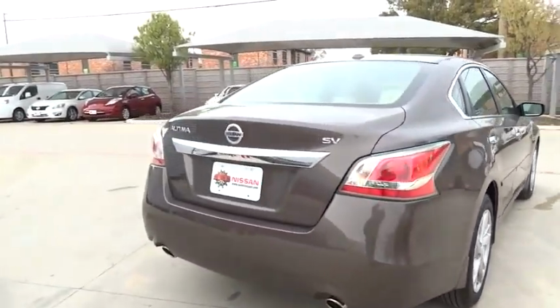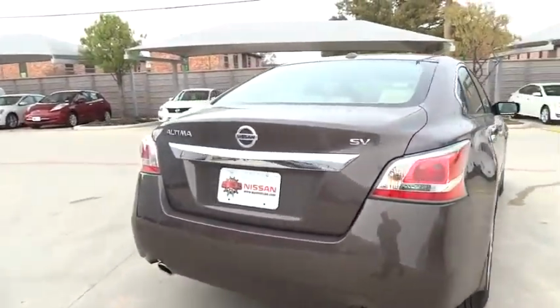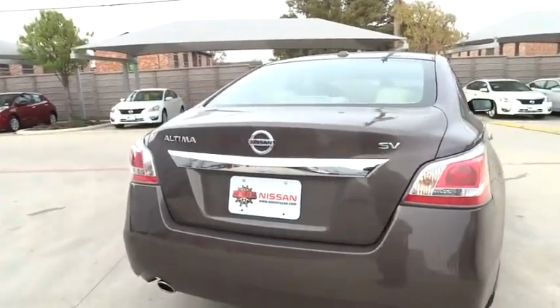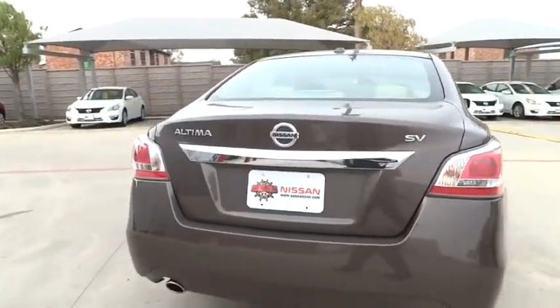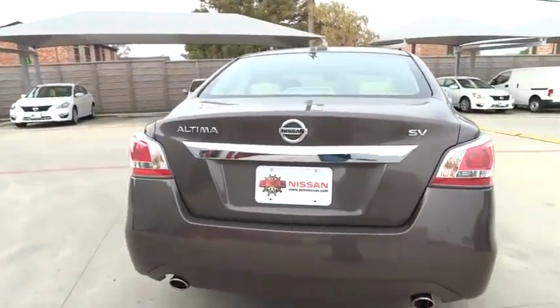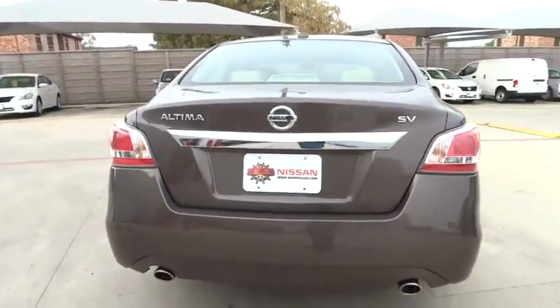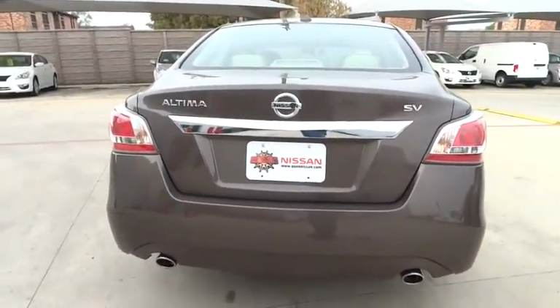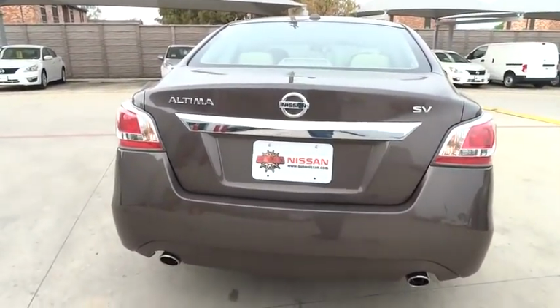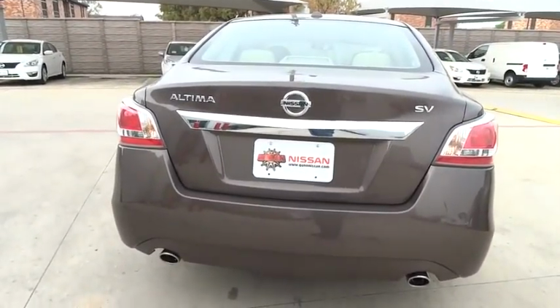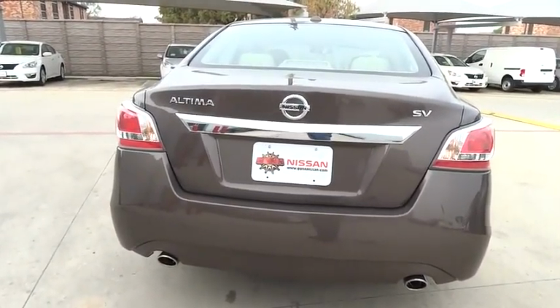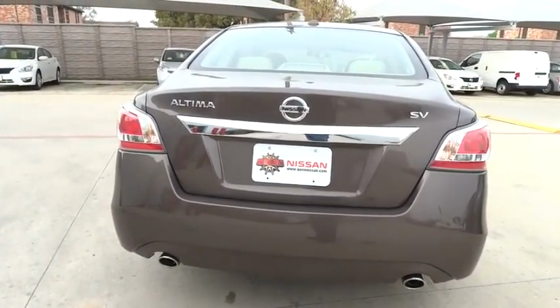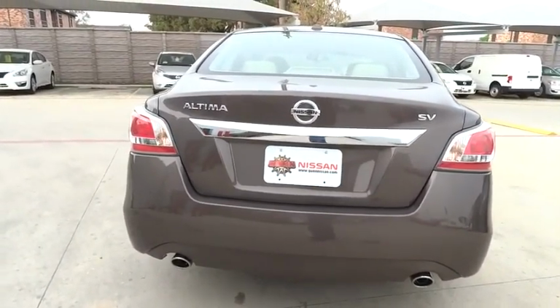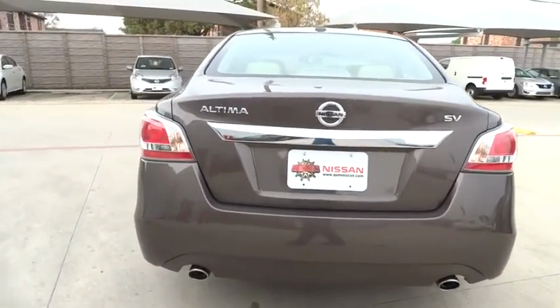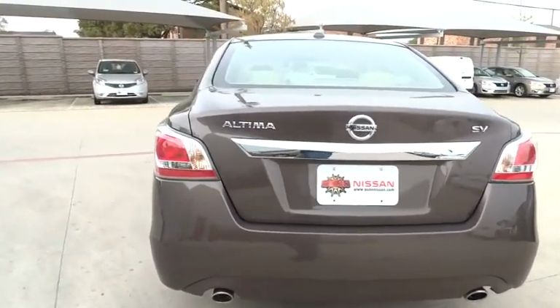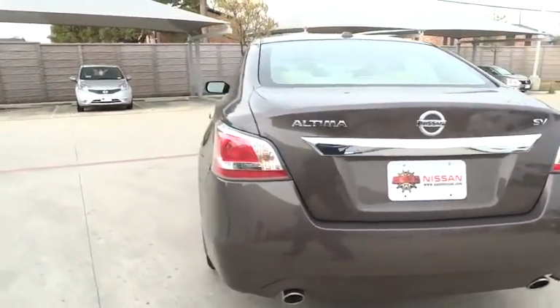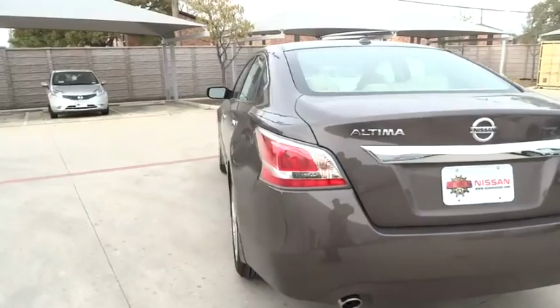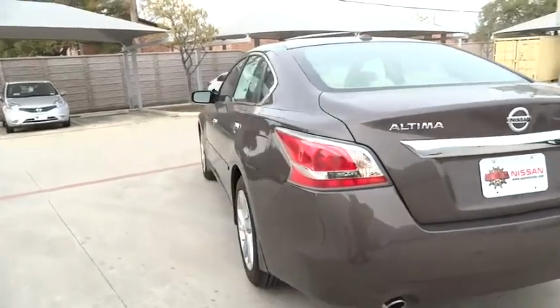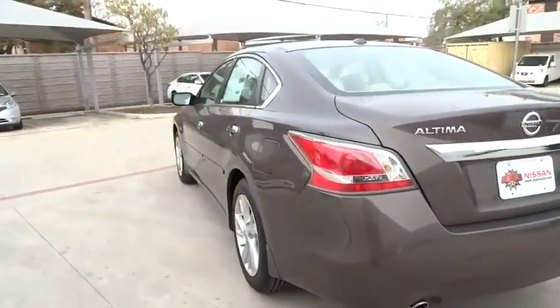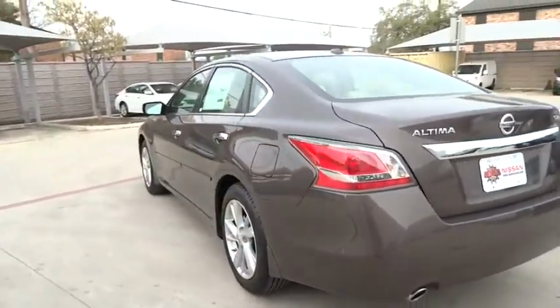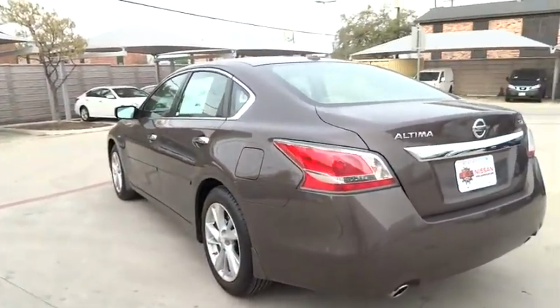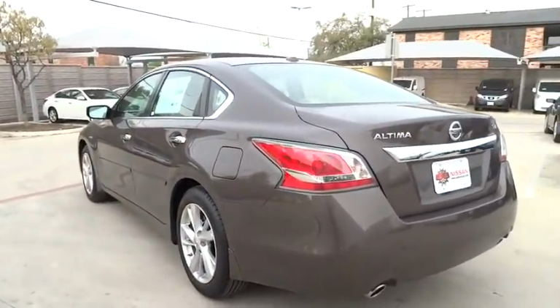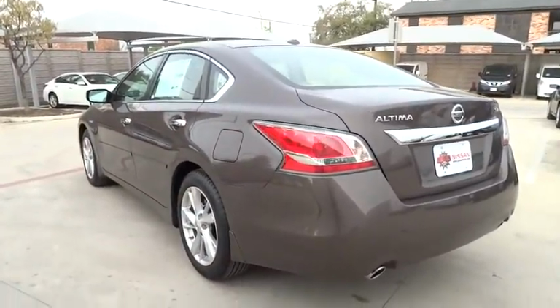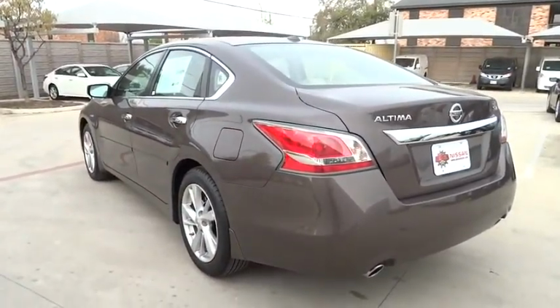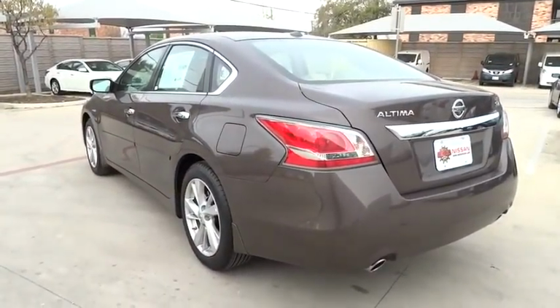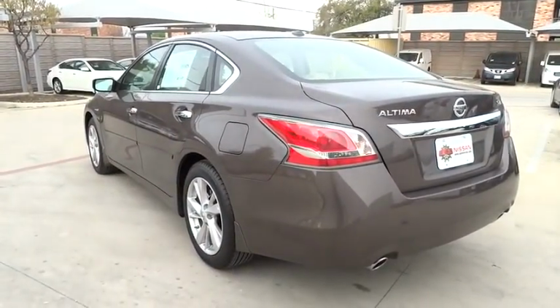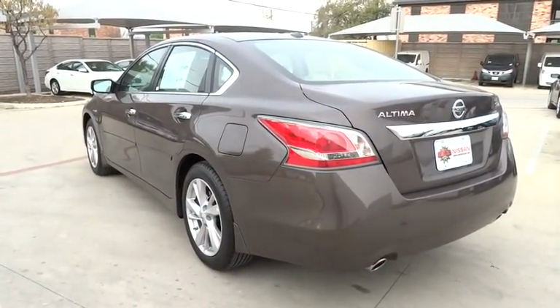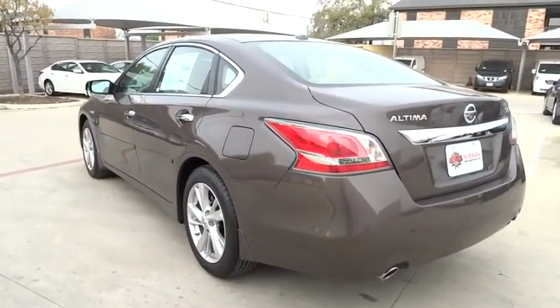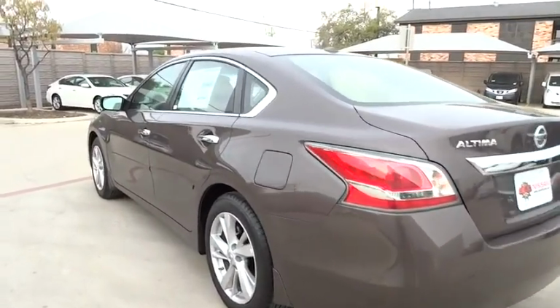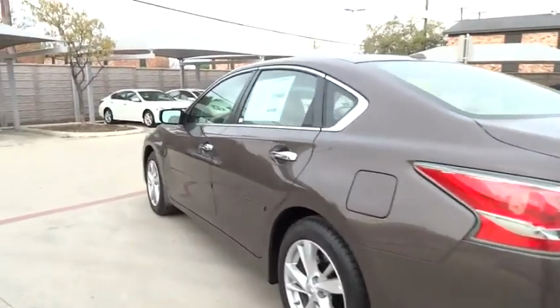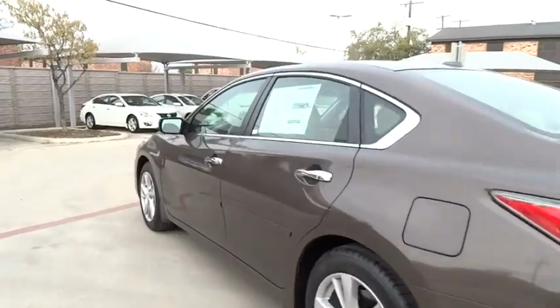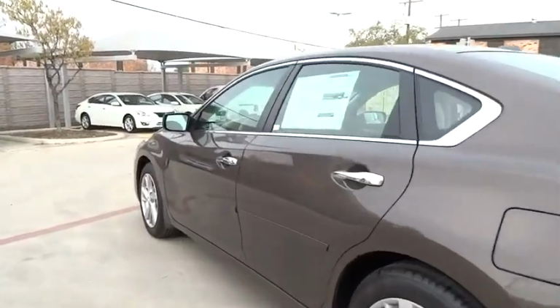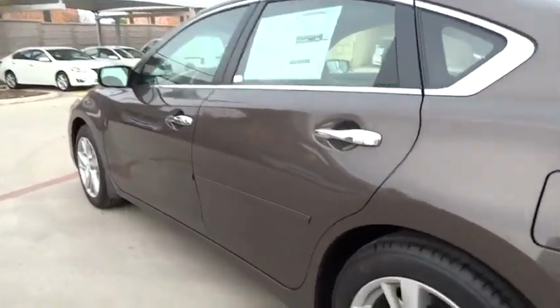Here are some of this vehicle's great options: stability control, traction control, remote engine start, steering wheel audio controls, anti-lock braking system, power steering, adjustable steering wheel.